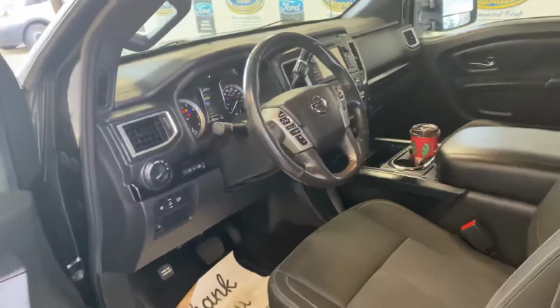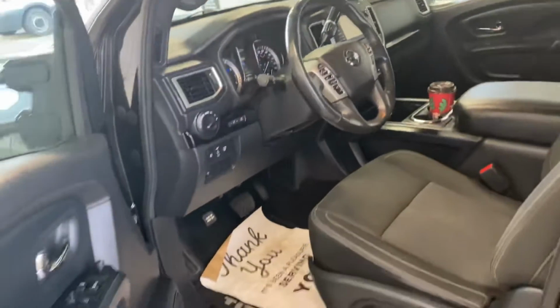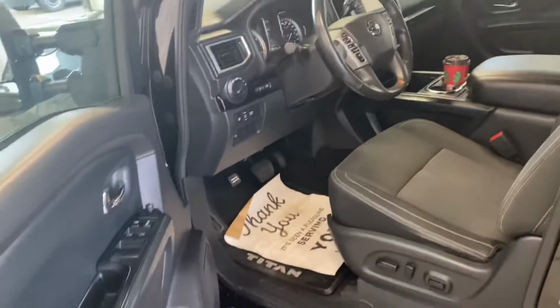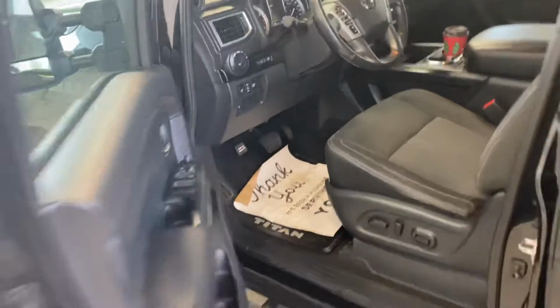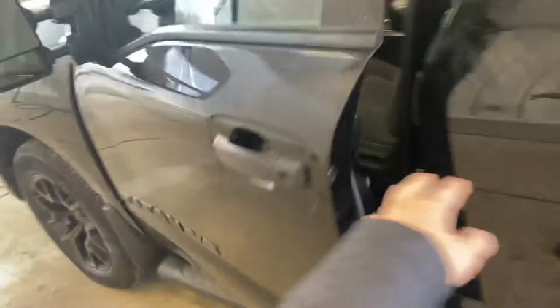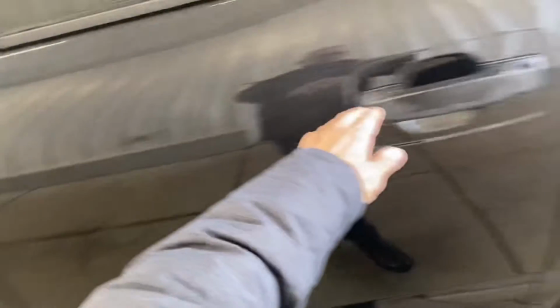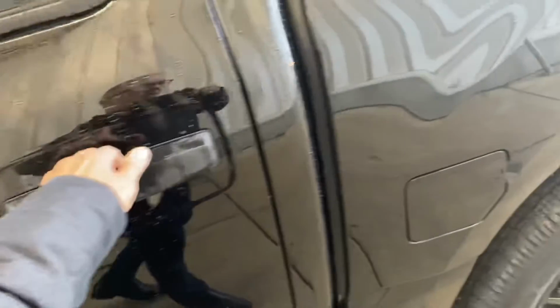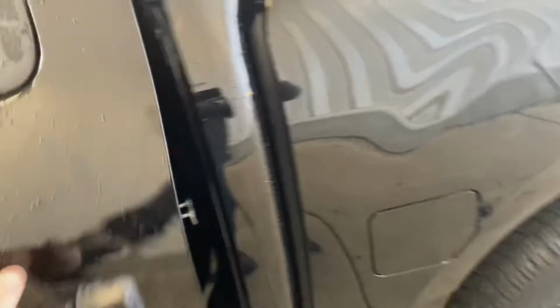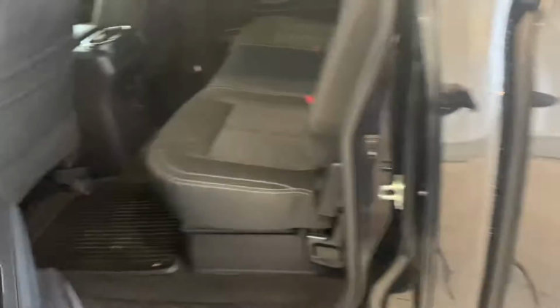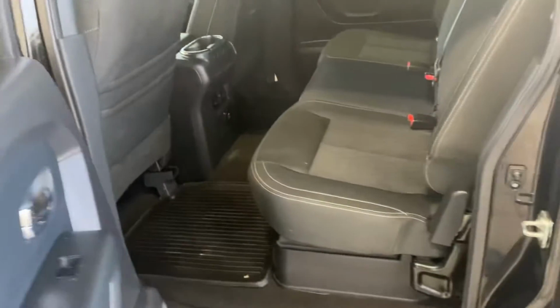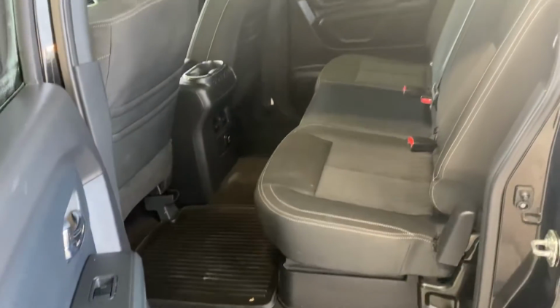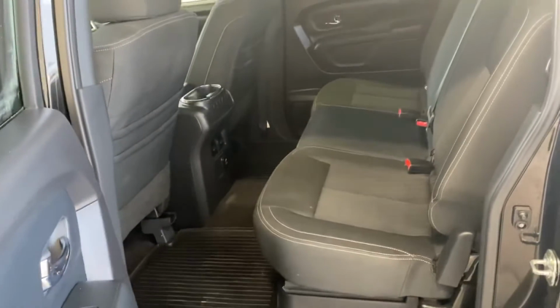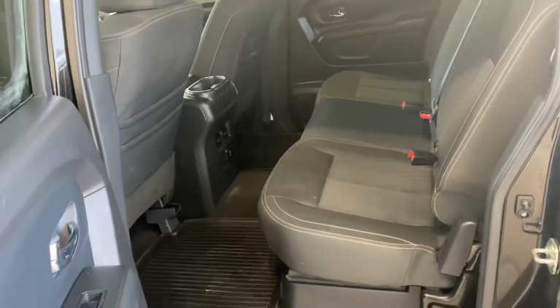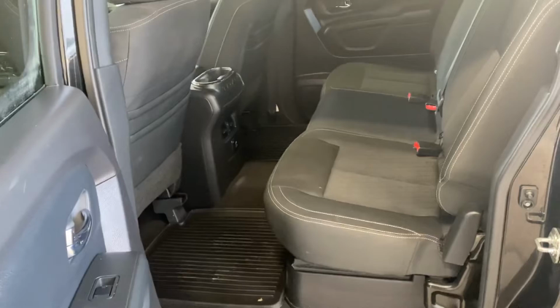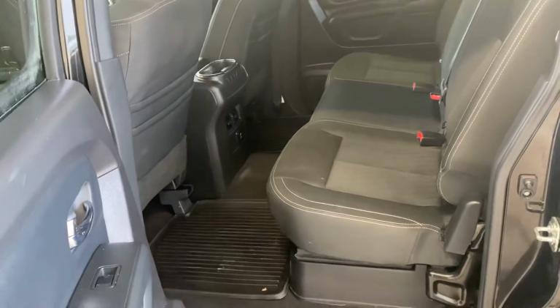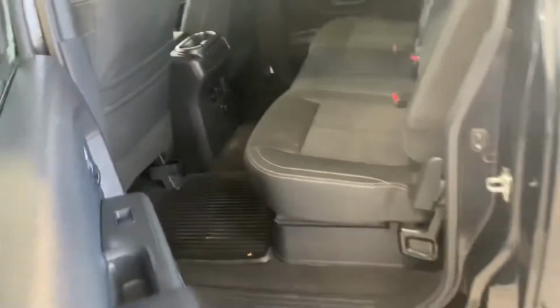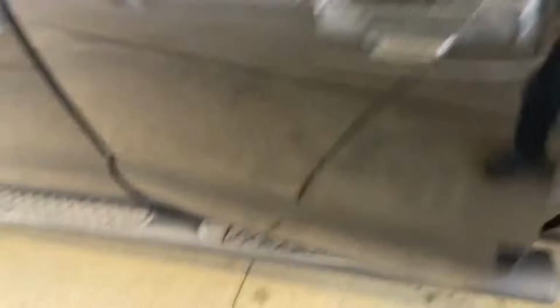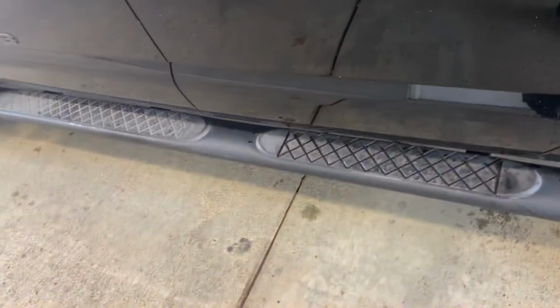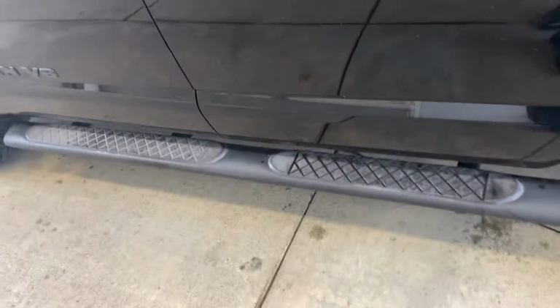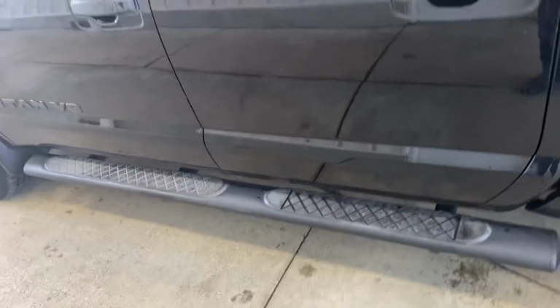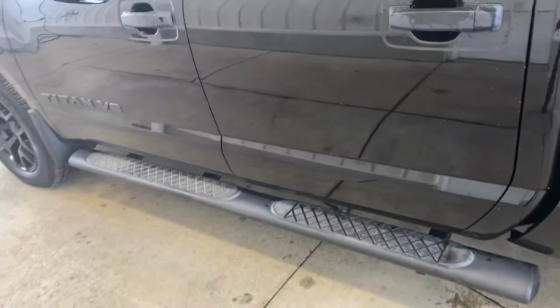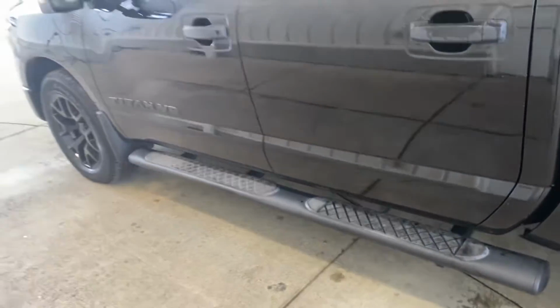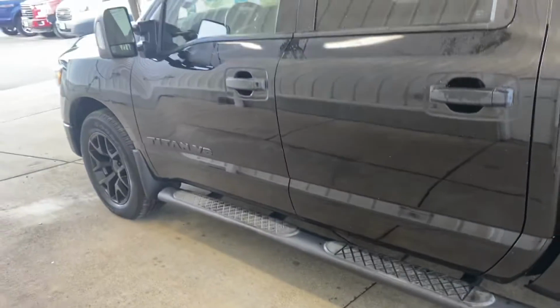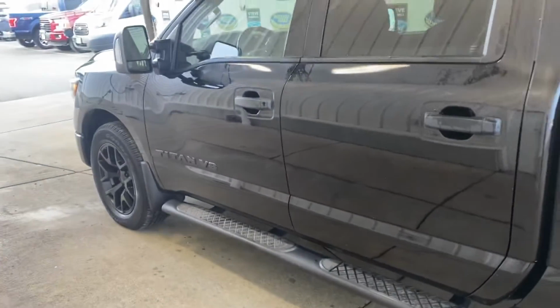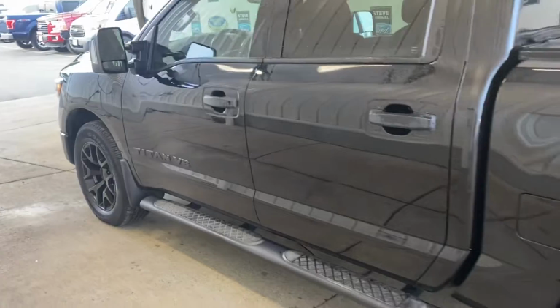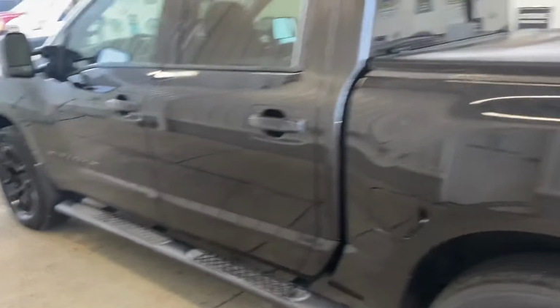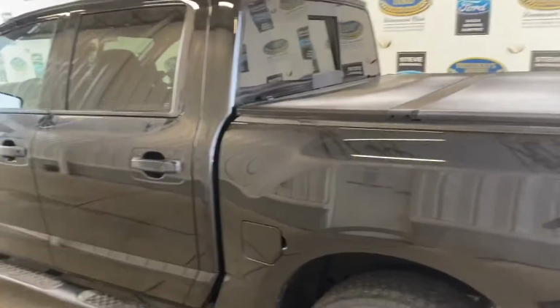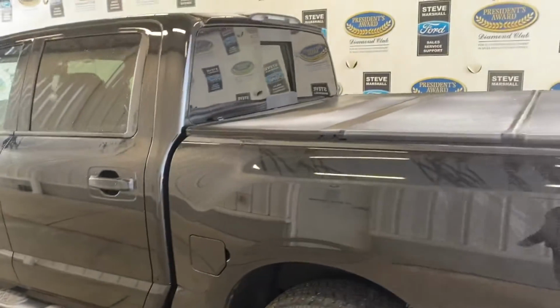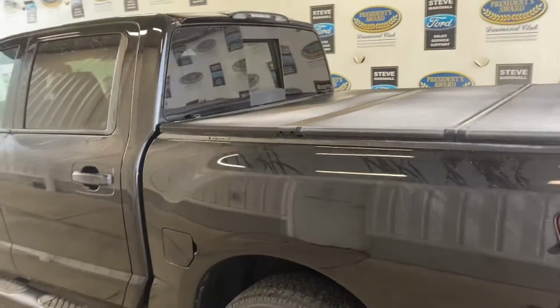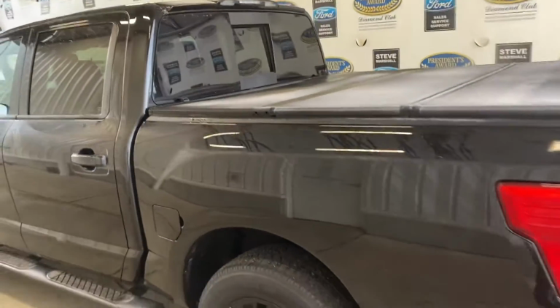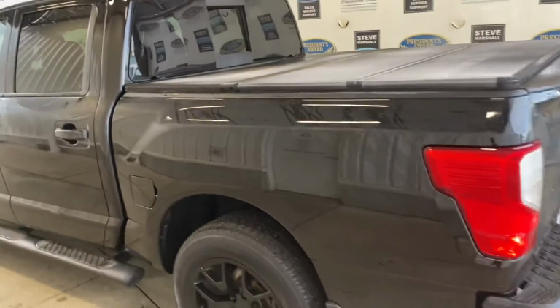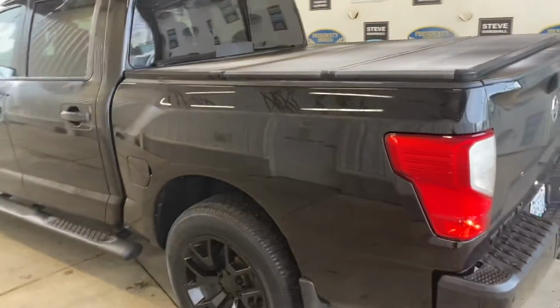There's a full trailer tow package with a trailer brake controller built in. Ton of space in the back. Black side steps match the black theme — even the badges are black. Also features an opening rear window and a tri-fold tonneau cover.